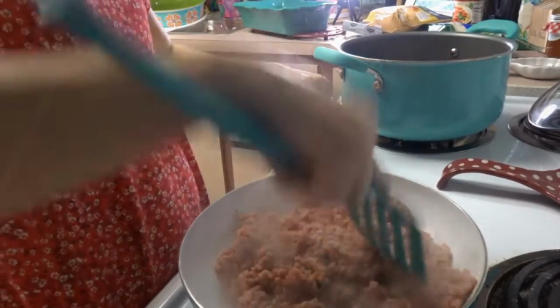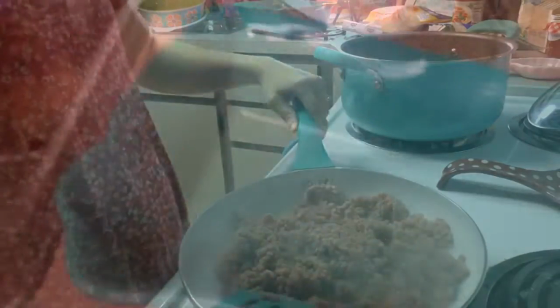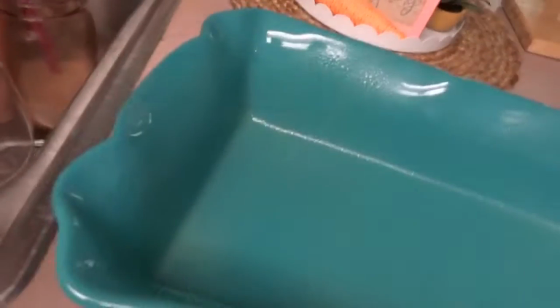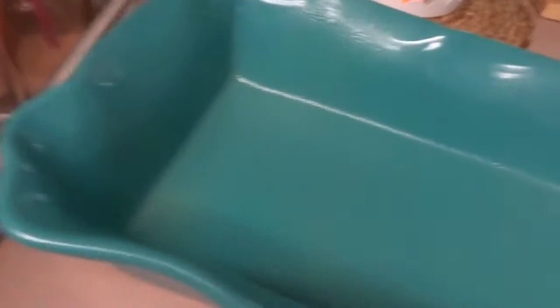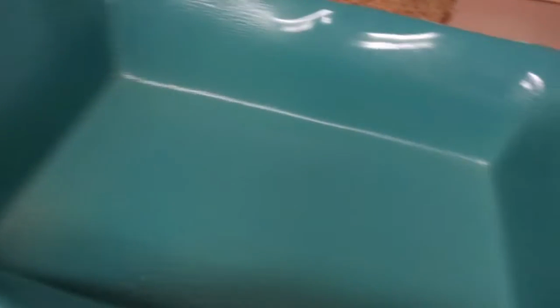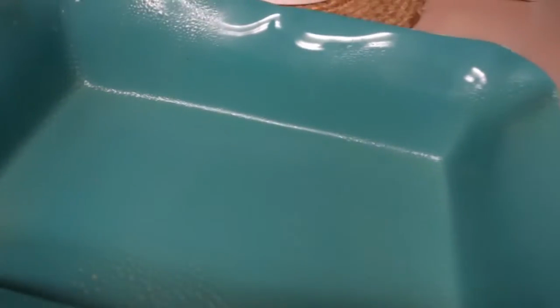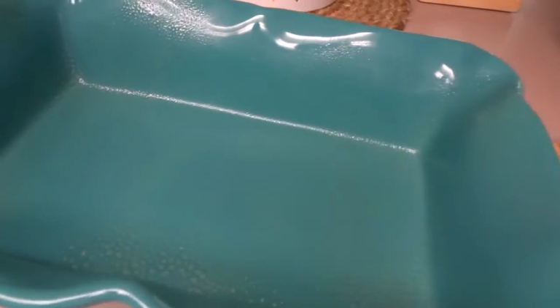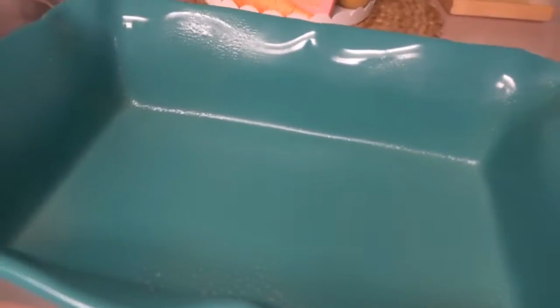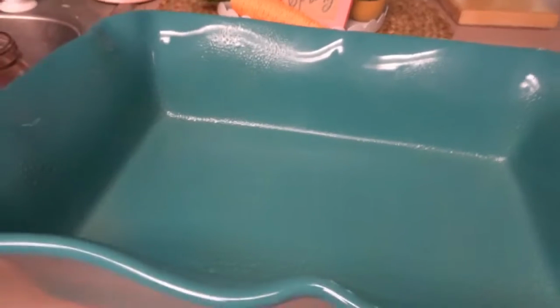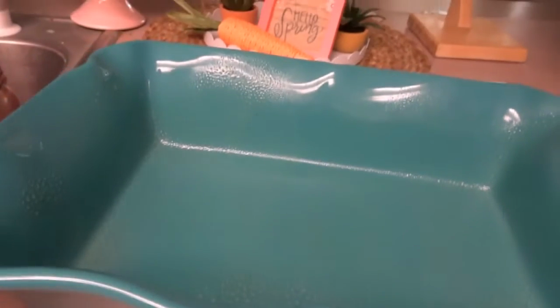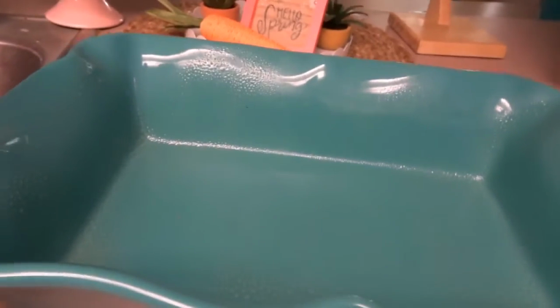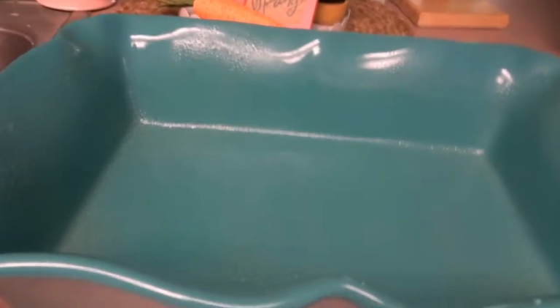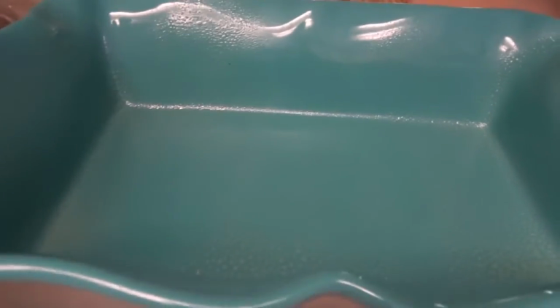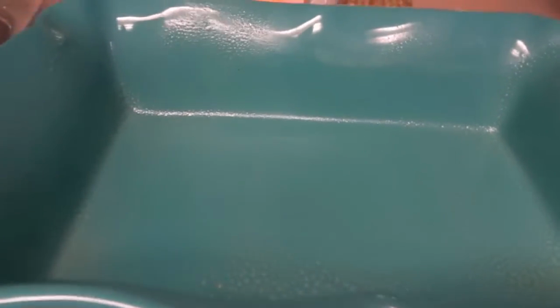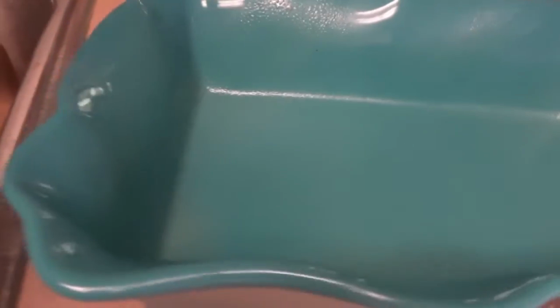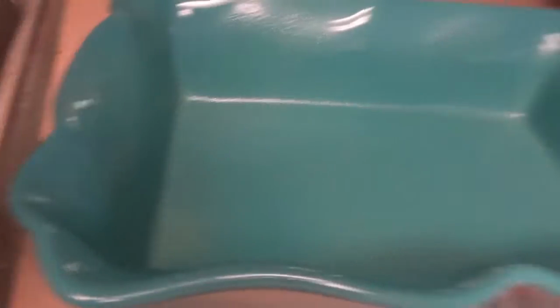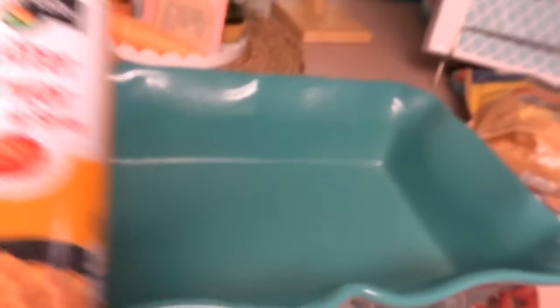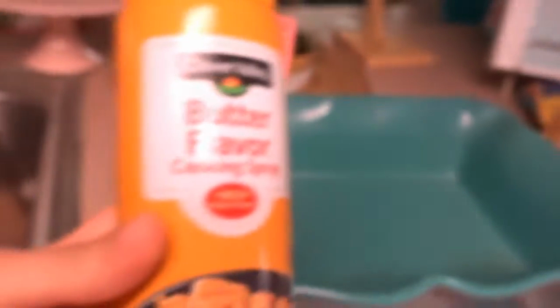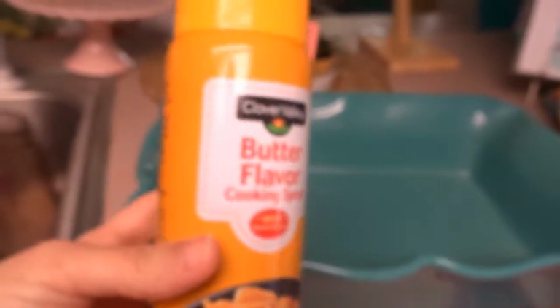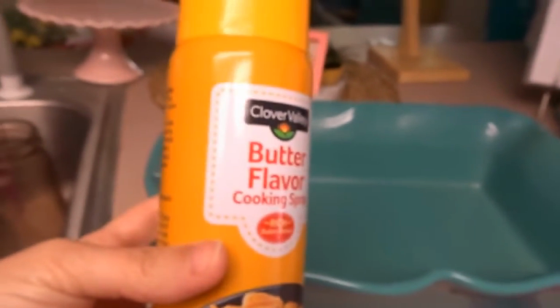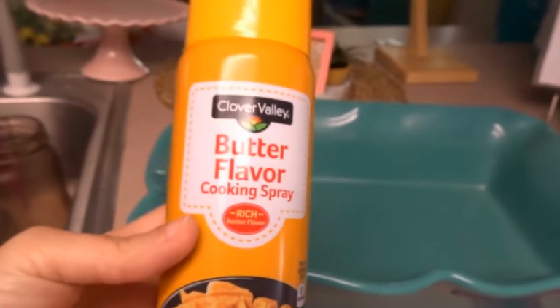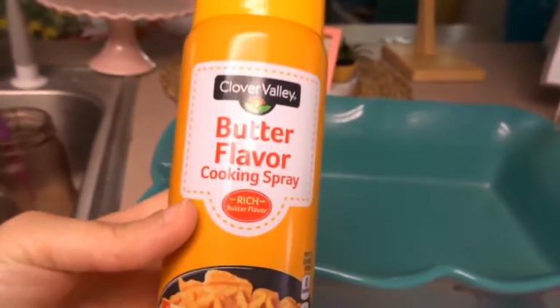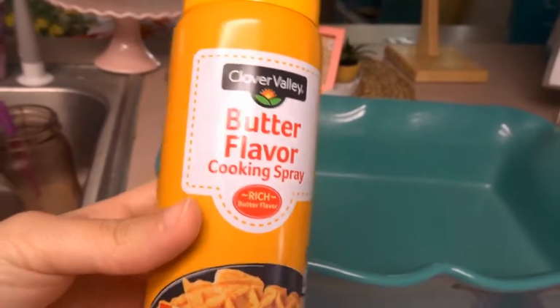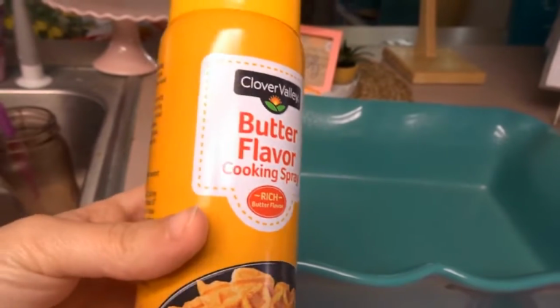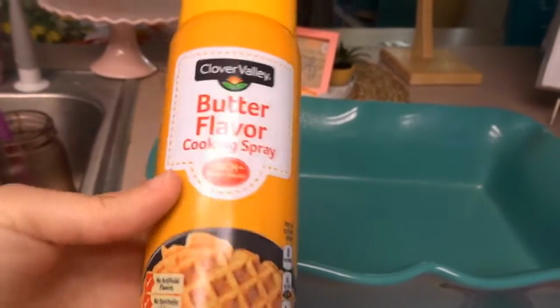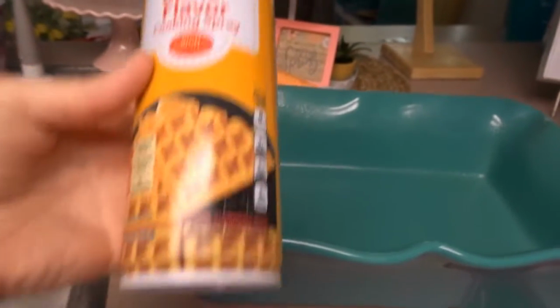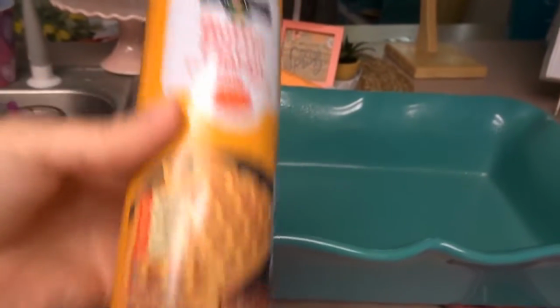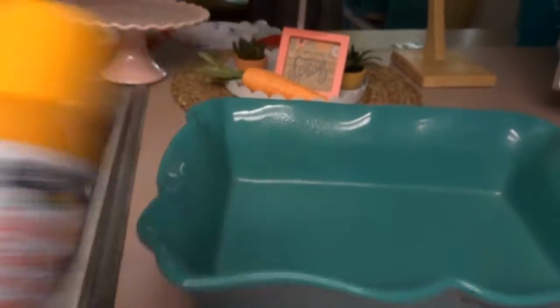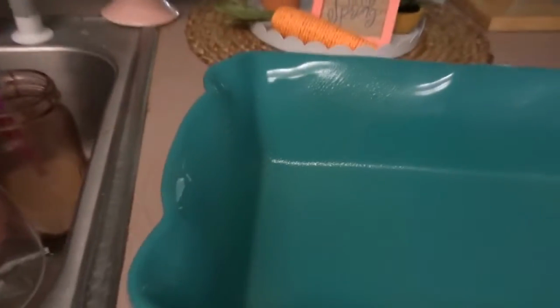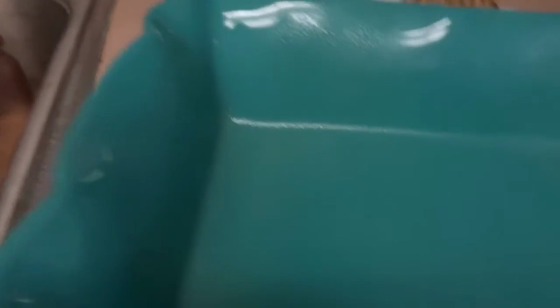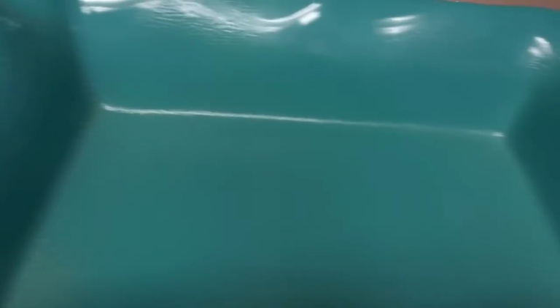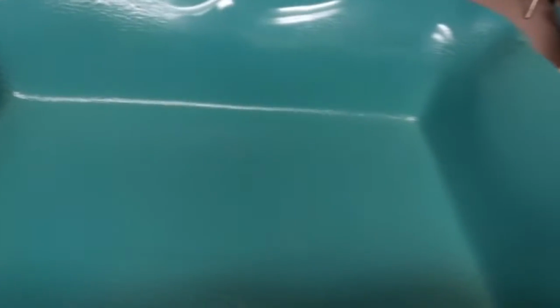It told me to grease a 13 by 9 baking pan. I don't know exactly what size this is, but this is what I'm using, and this is how I greased it — I just used spray and sprayed it all over.